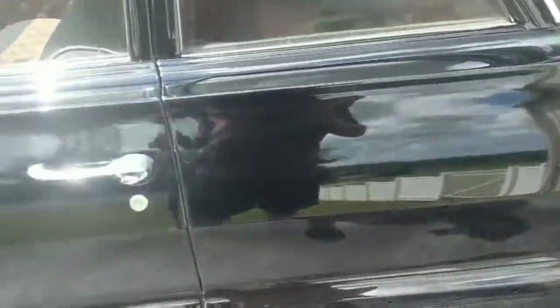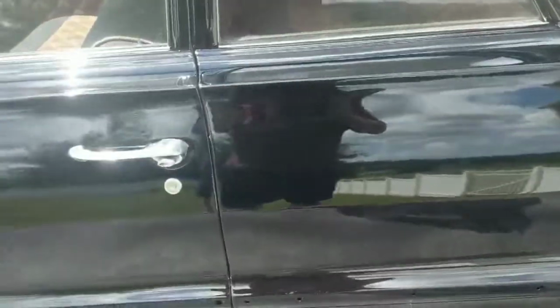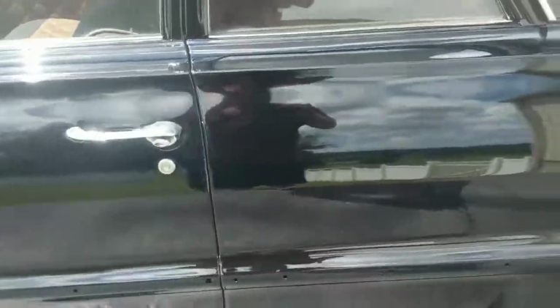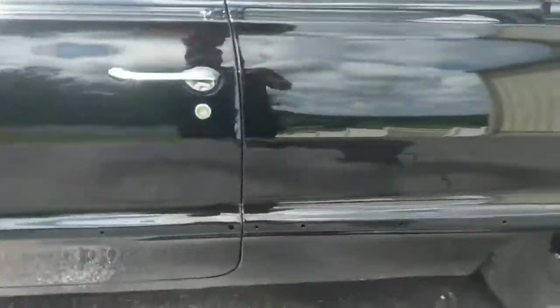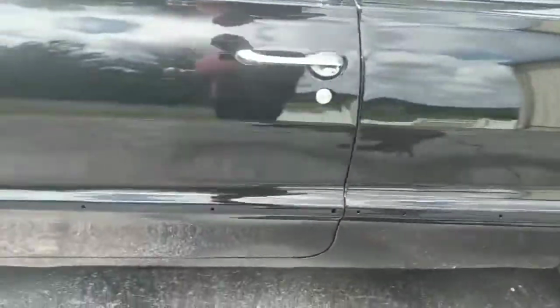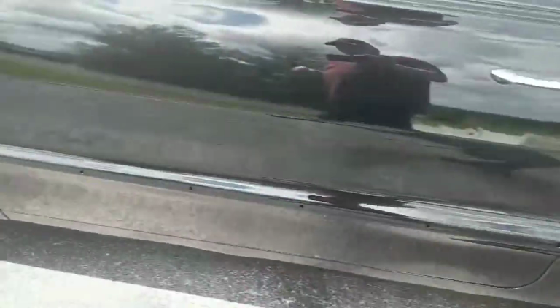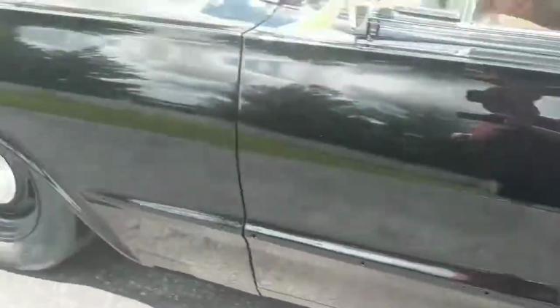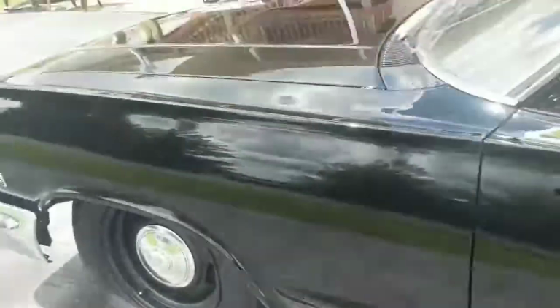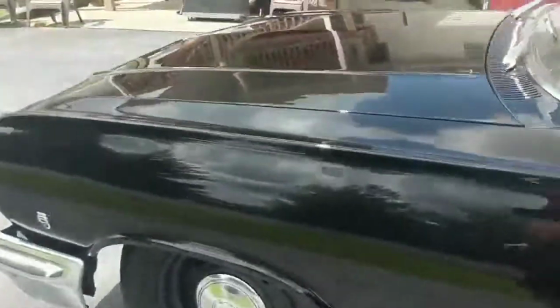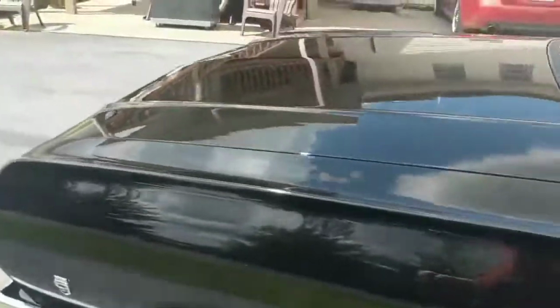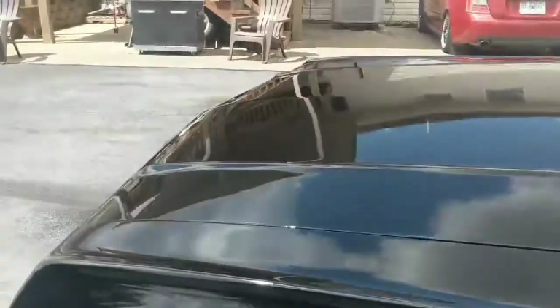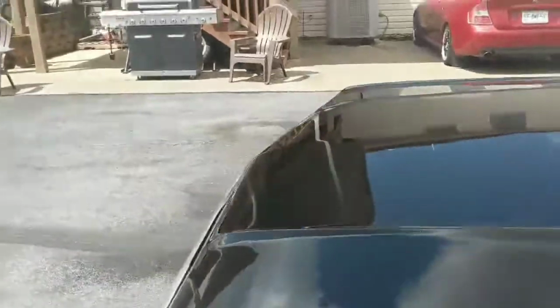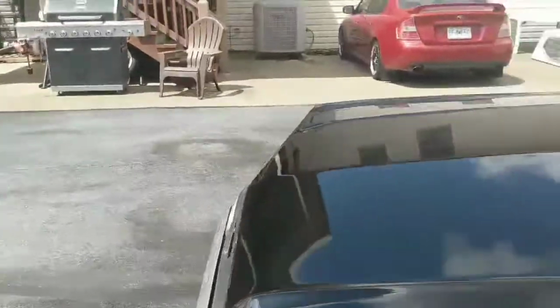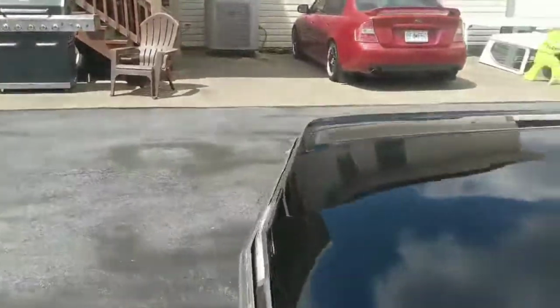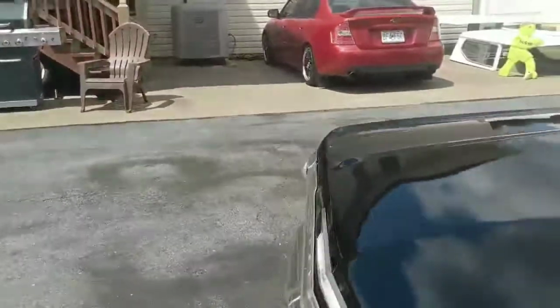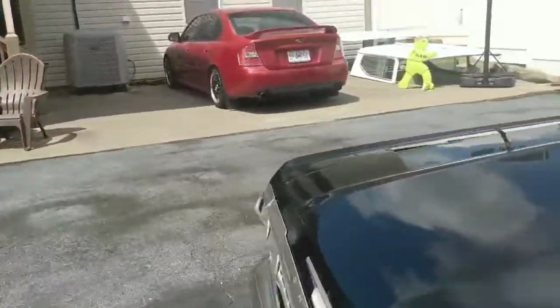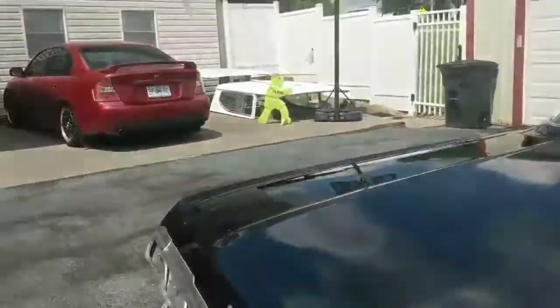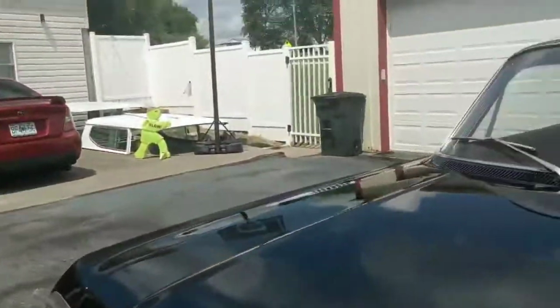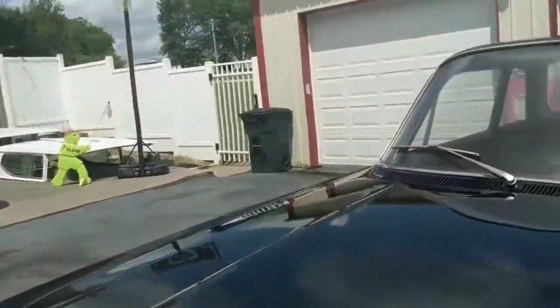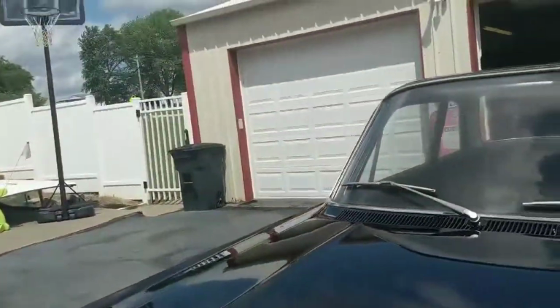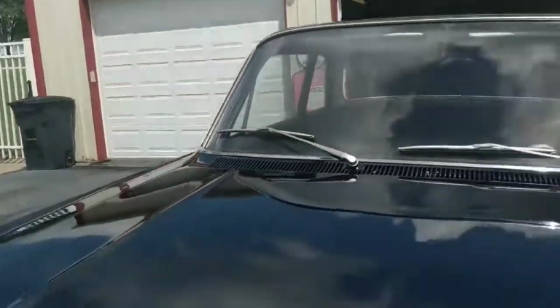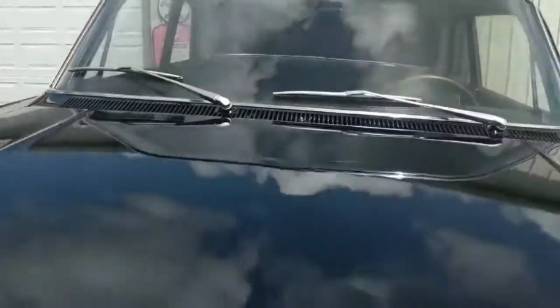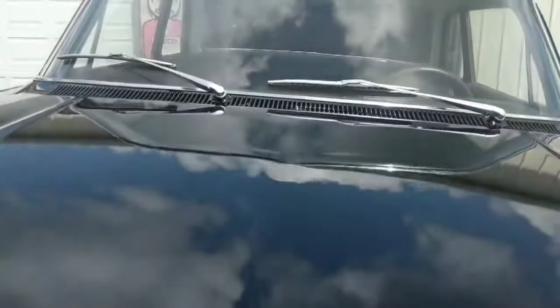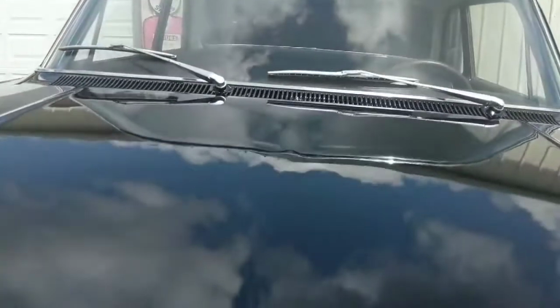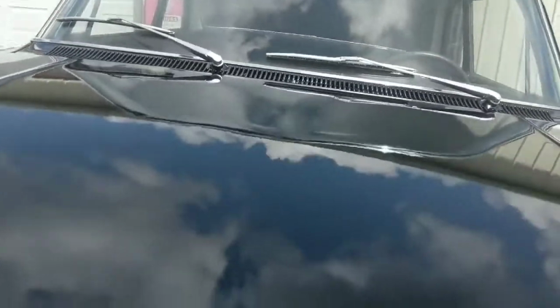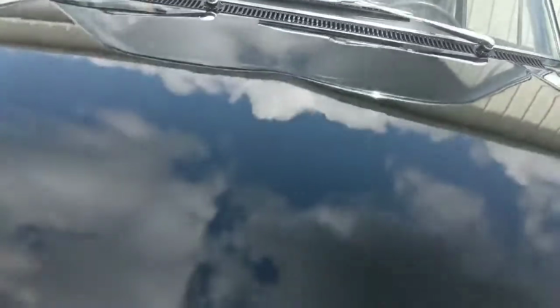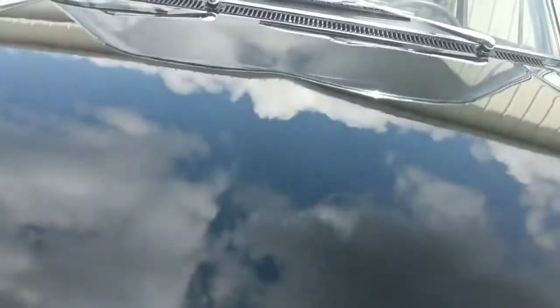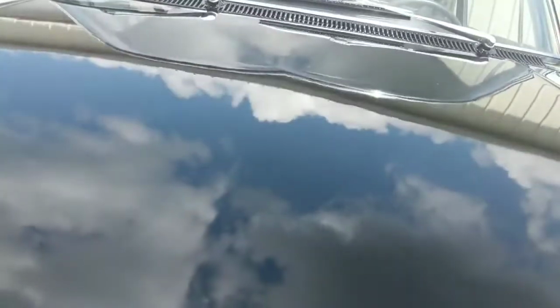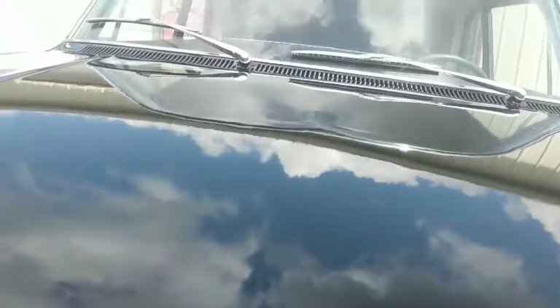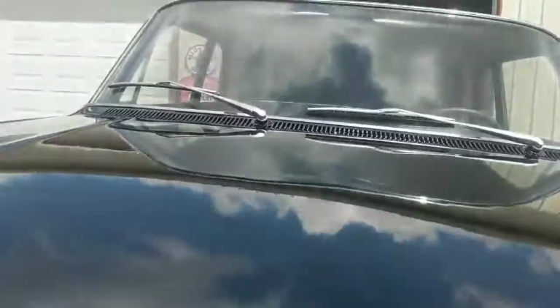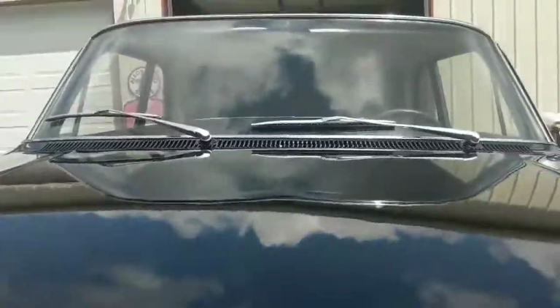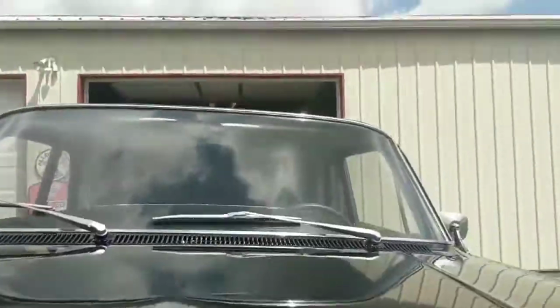The doors shut nice — it's a really nice car. I don't want to call it rust-free, but I definitely would not call it rusty.